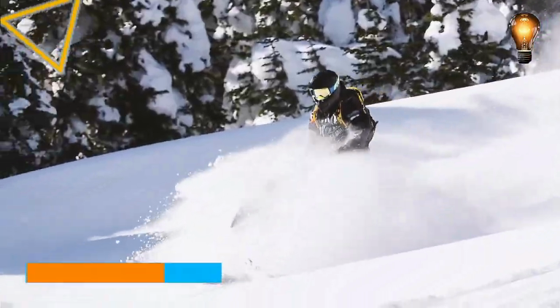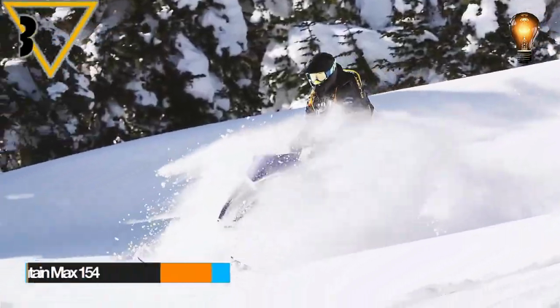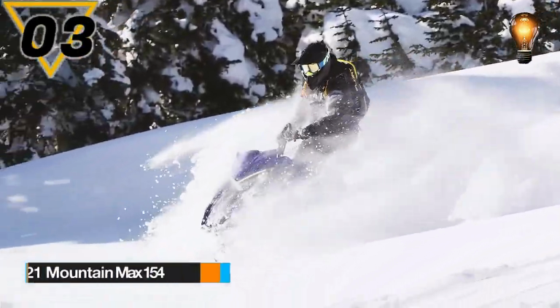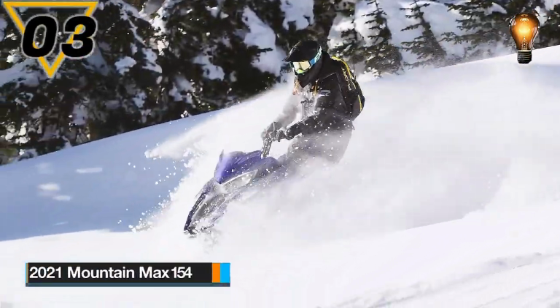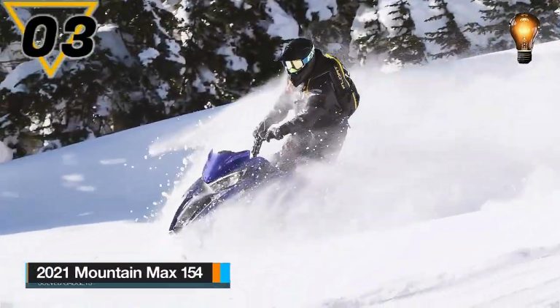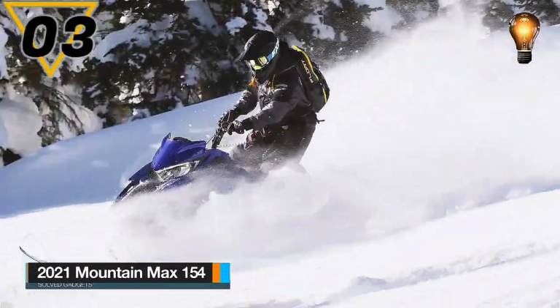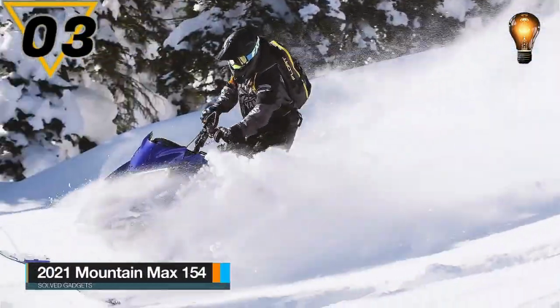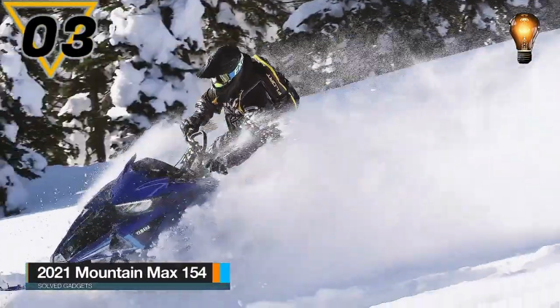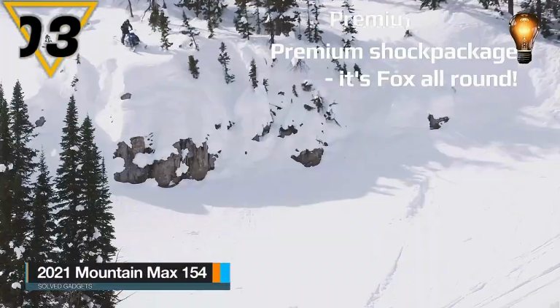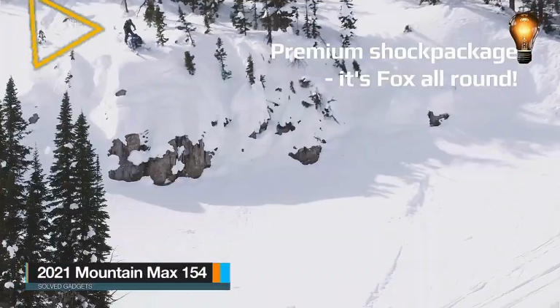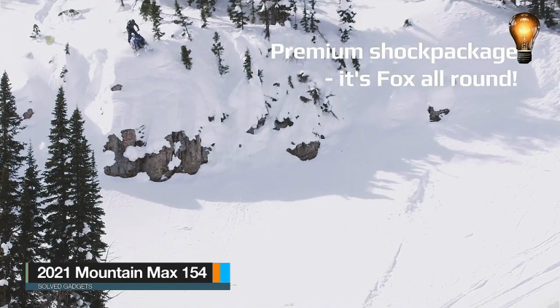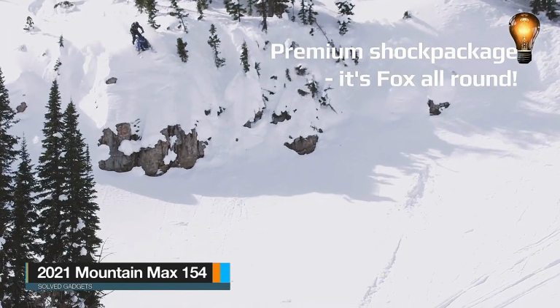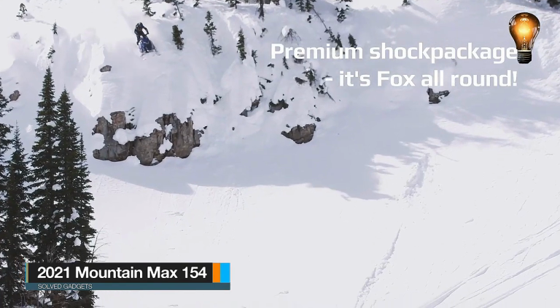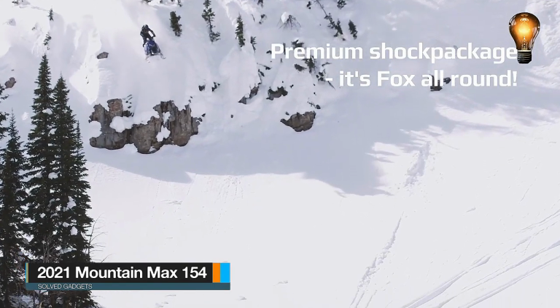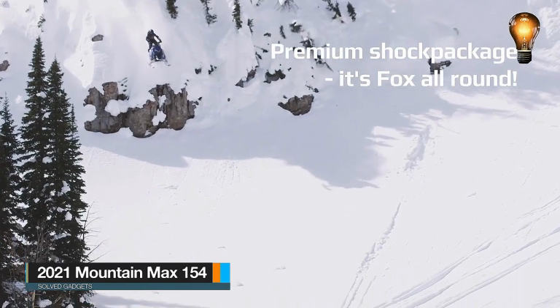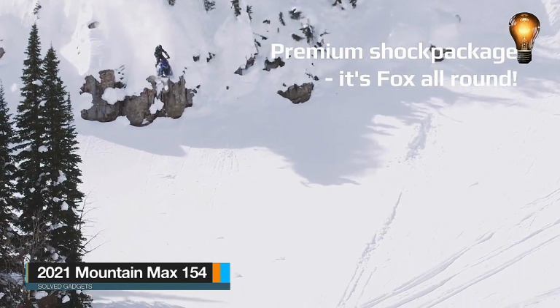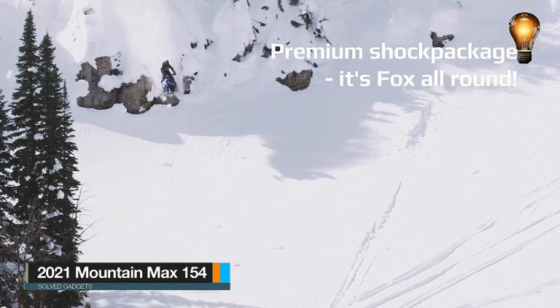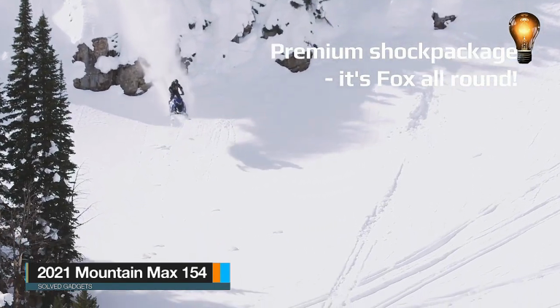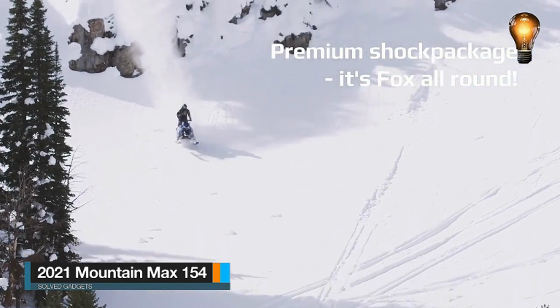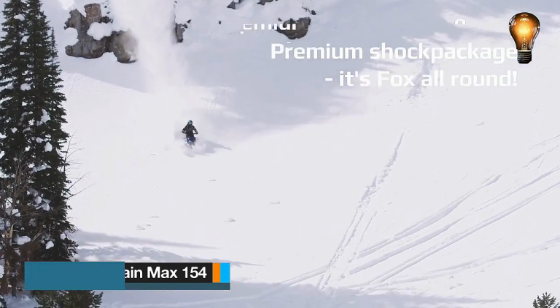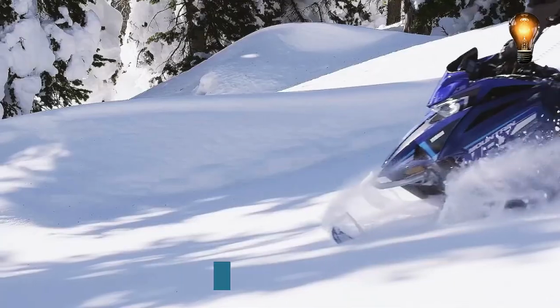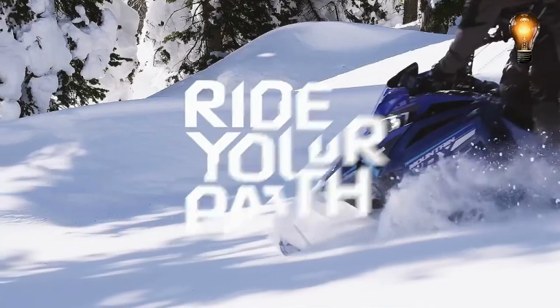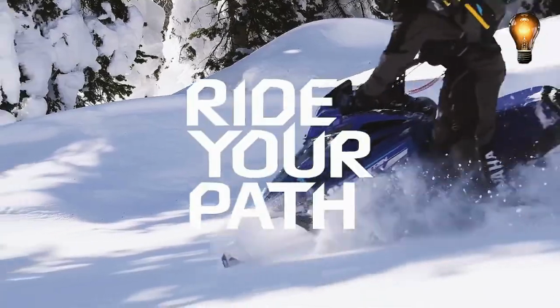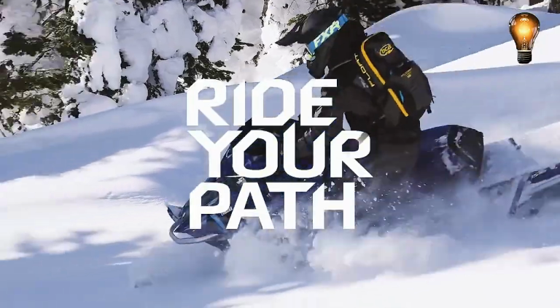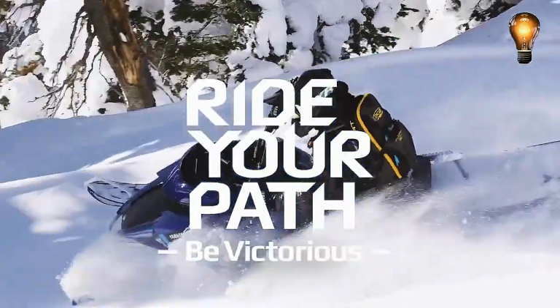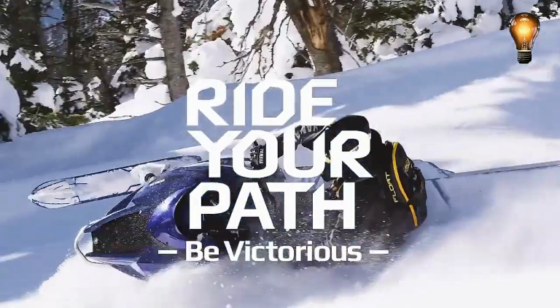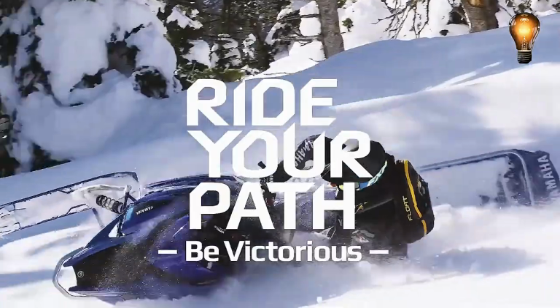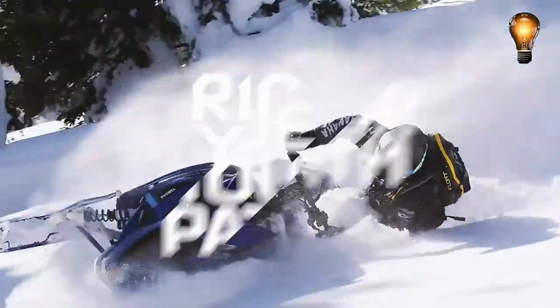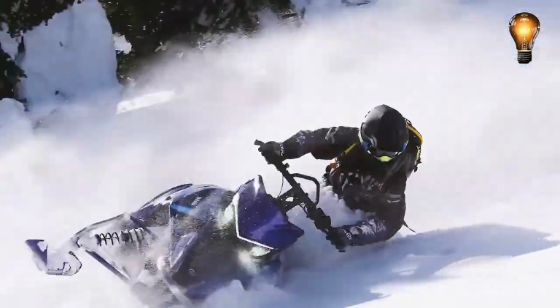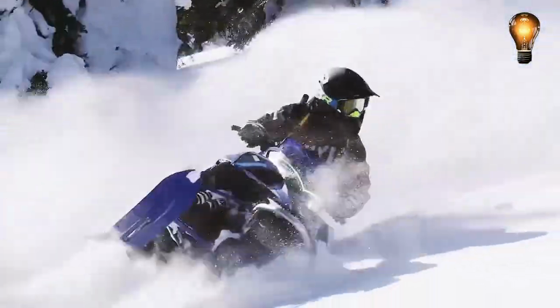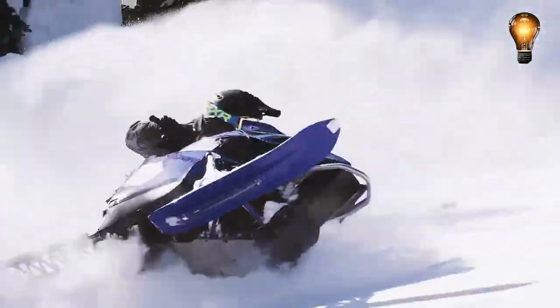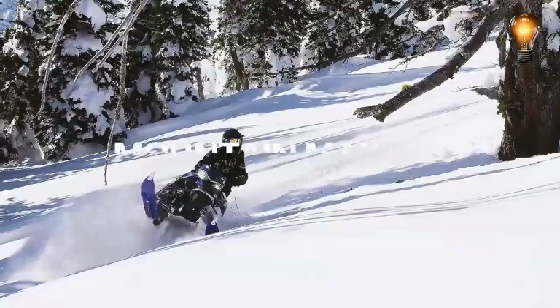This is the 2021 Mountain Max 154. The year before, Yamaha, a Japanese manufacturer, unveiled this incredible and outstanding snowmobile machine.